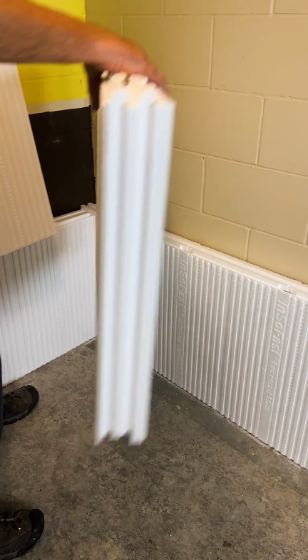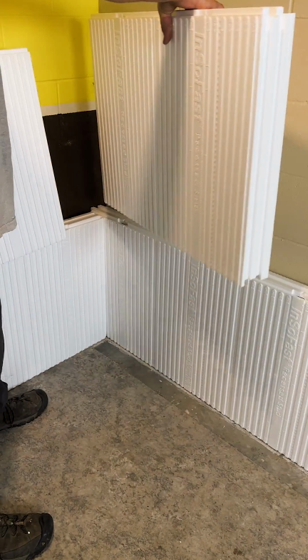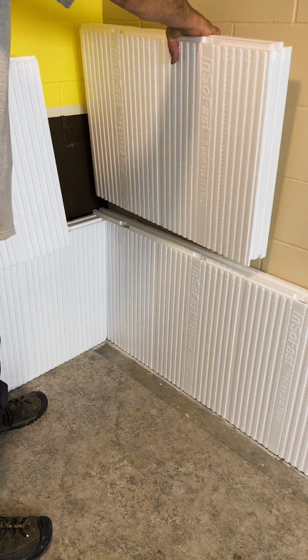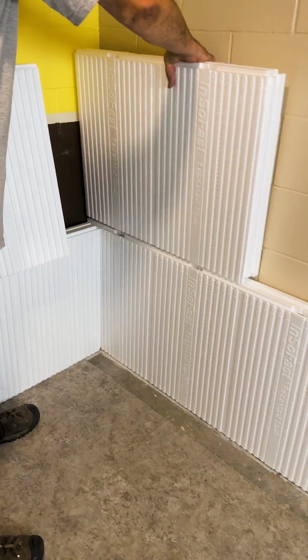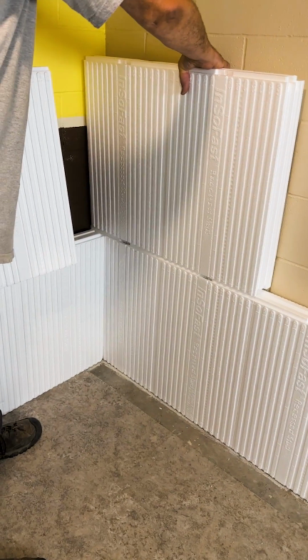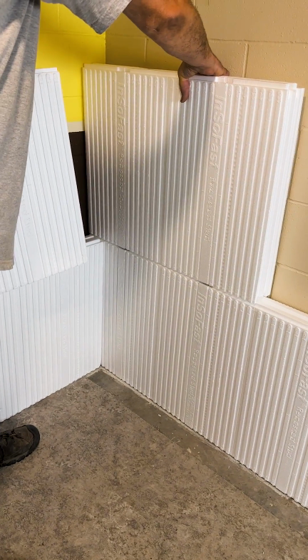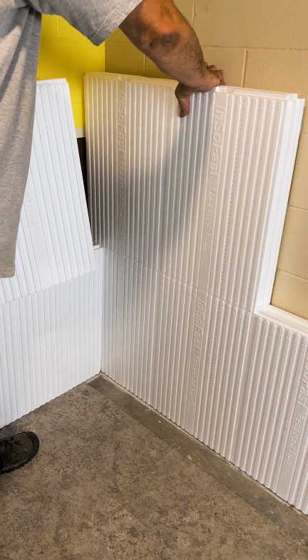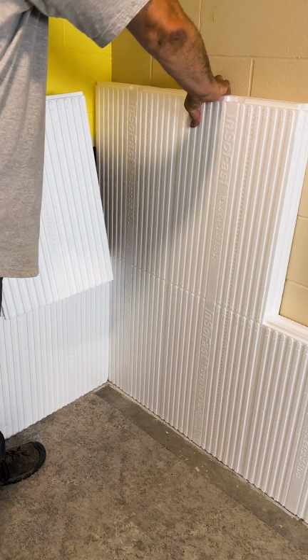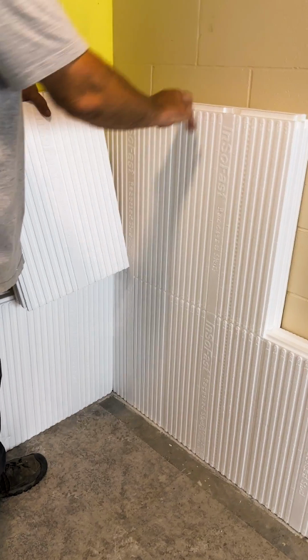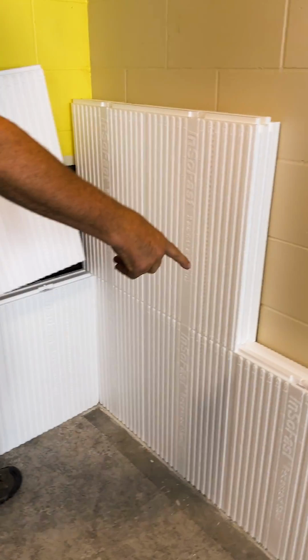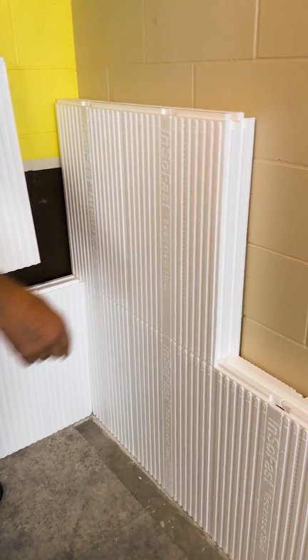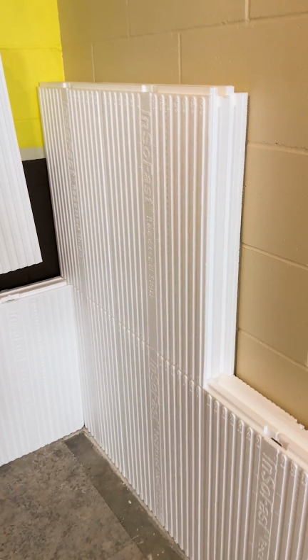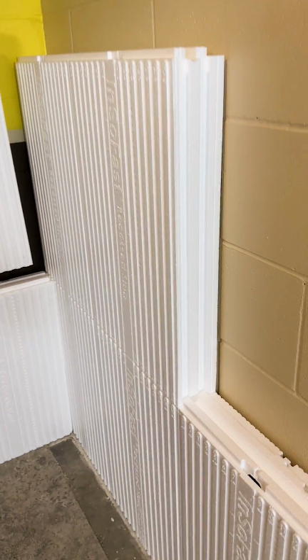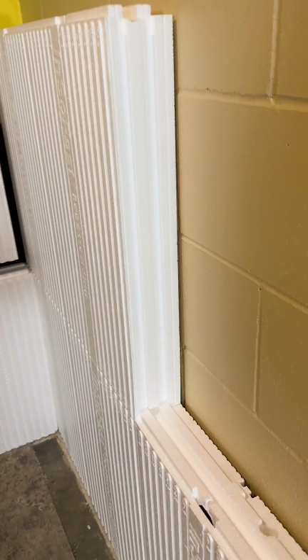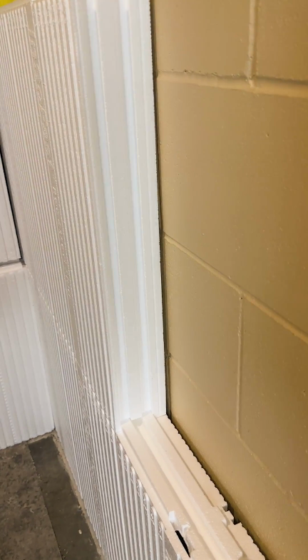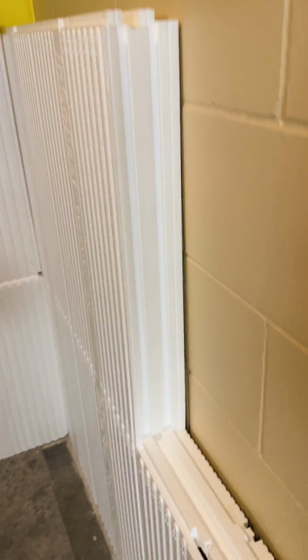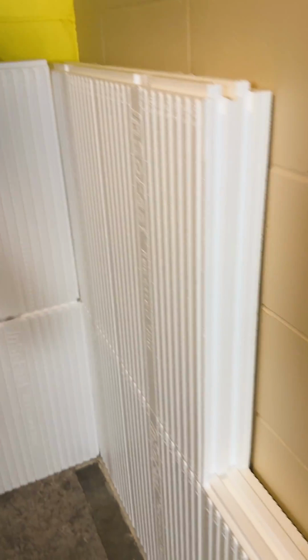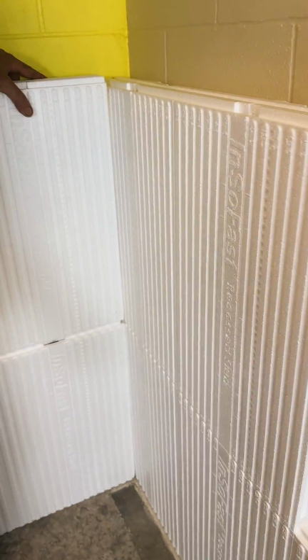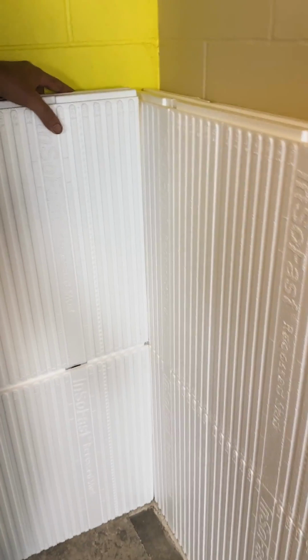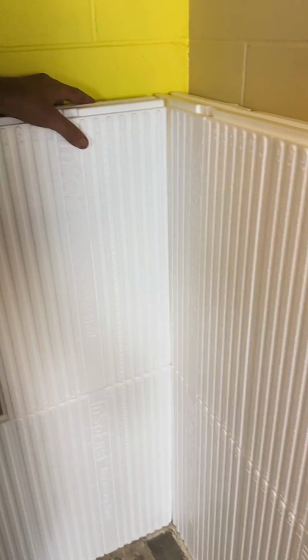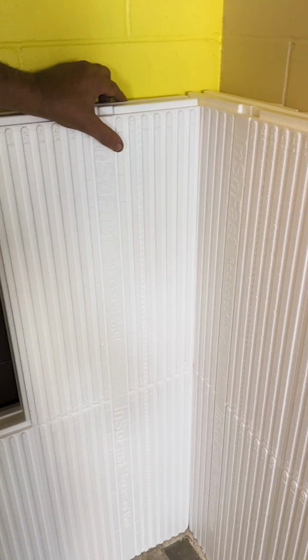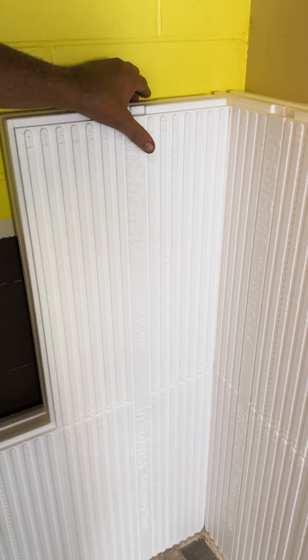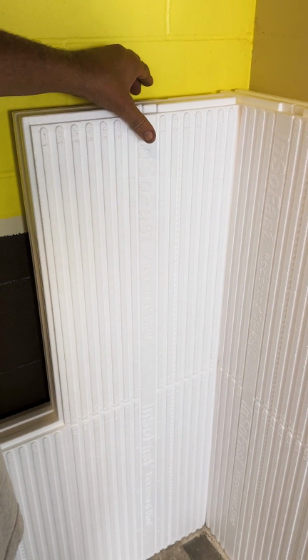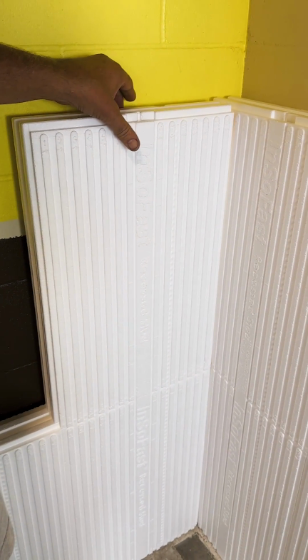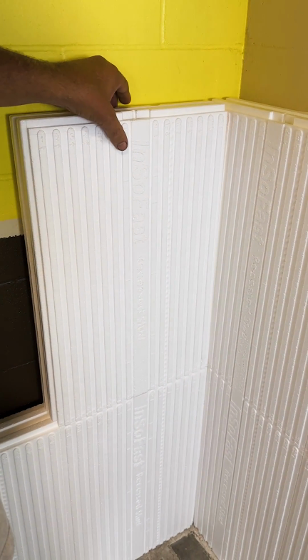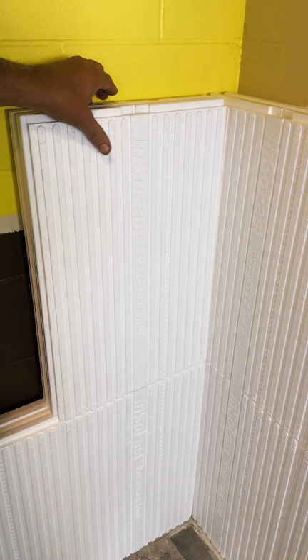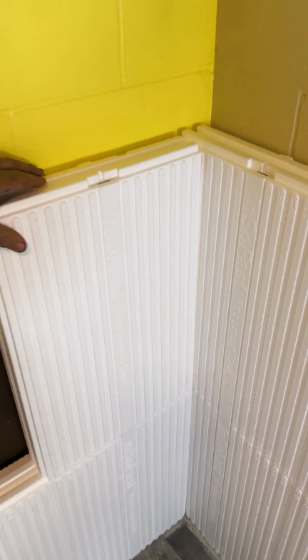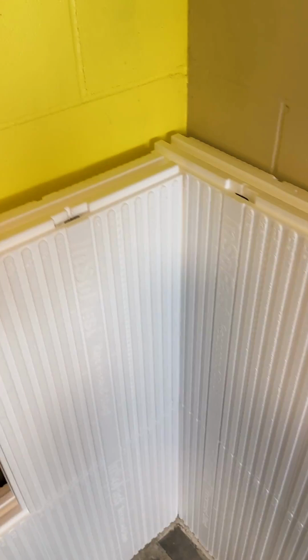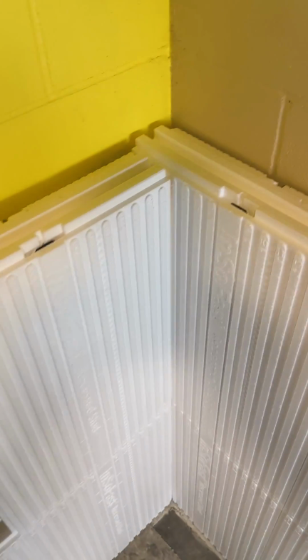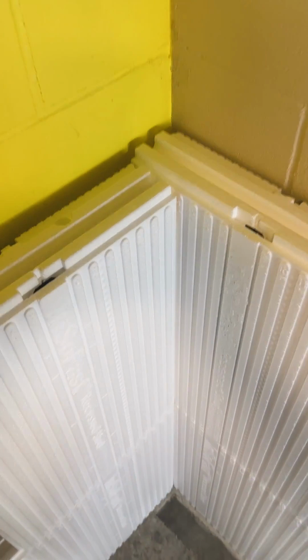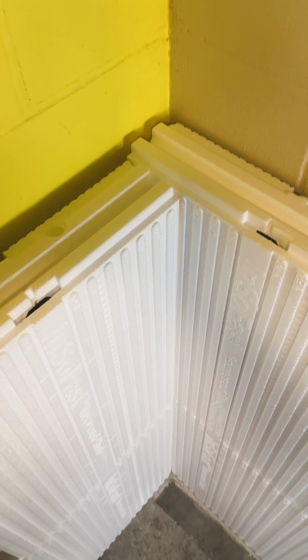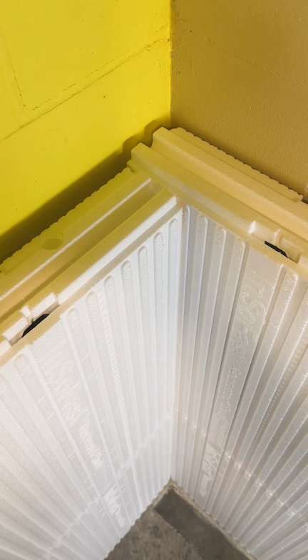To get the running bond pattern we're going to put a cut panel in. You can see it's stair-stepped — this is actually the other piece of the panel that we've cut off, so you have absolutely zero waste, and now you're set up for your running bond pattern.